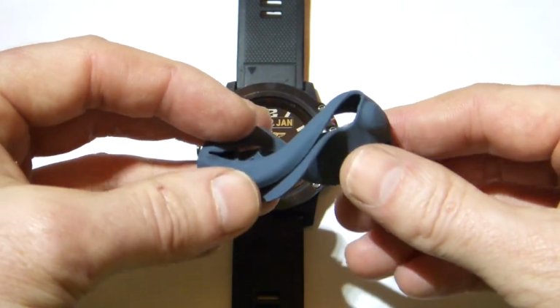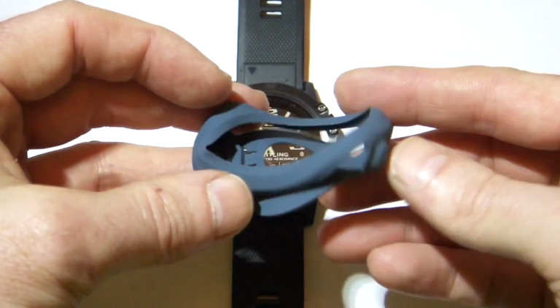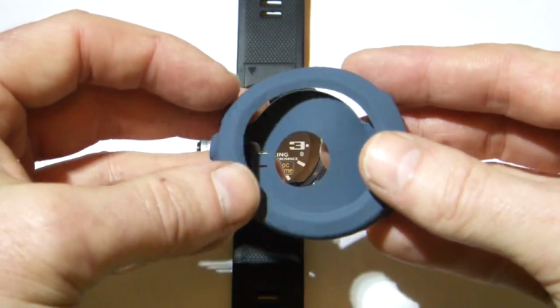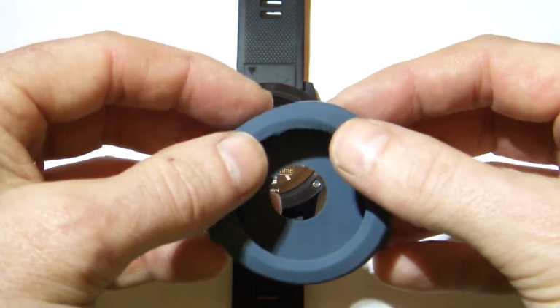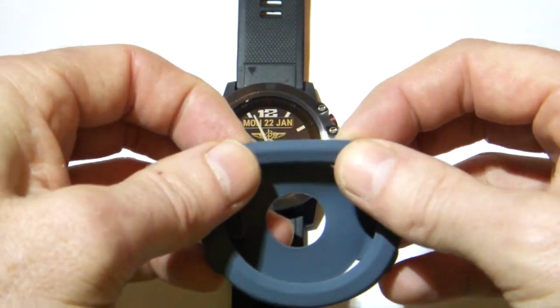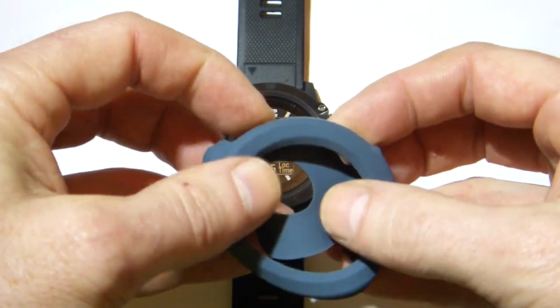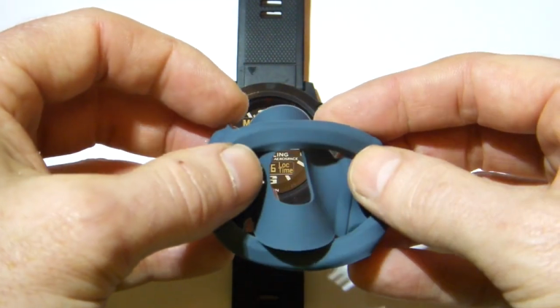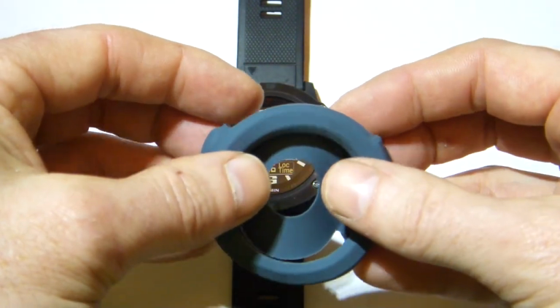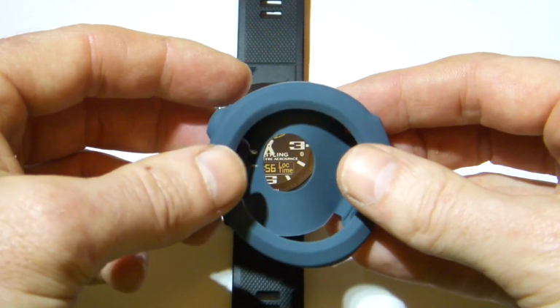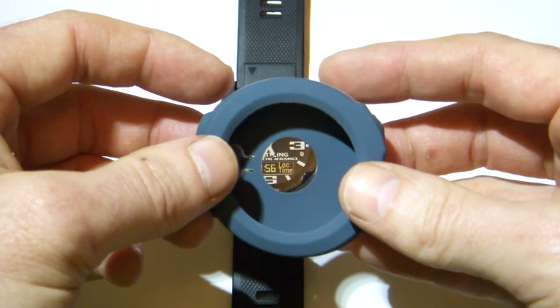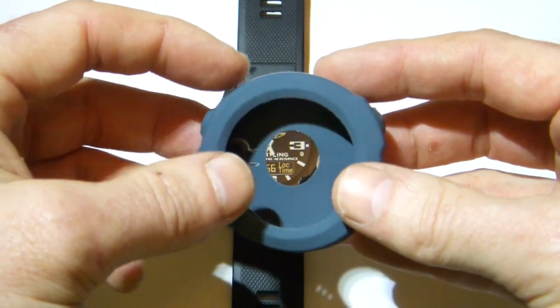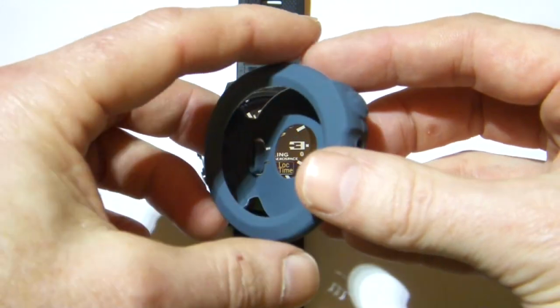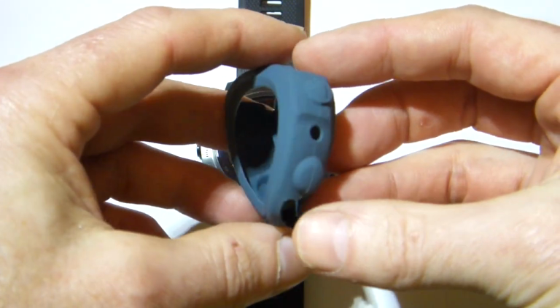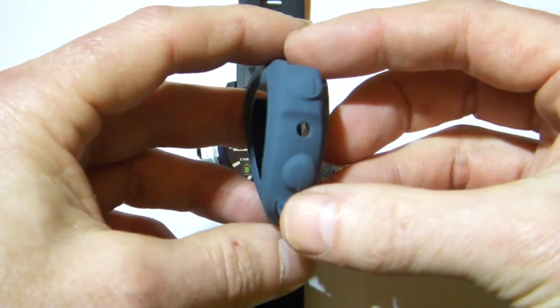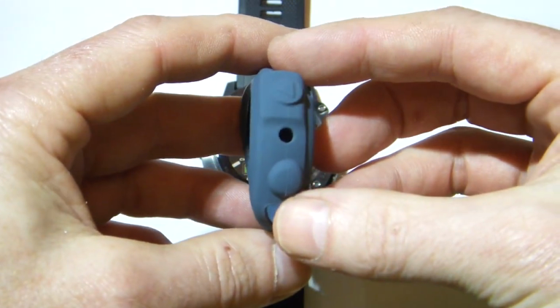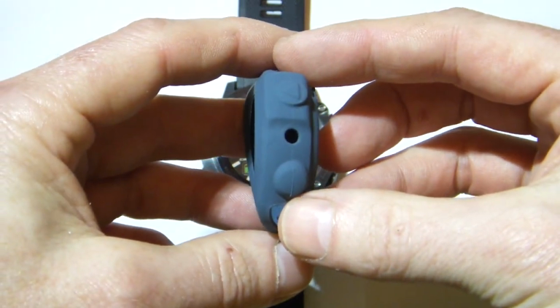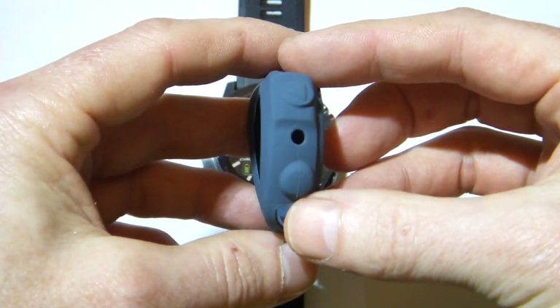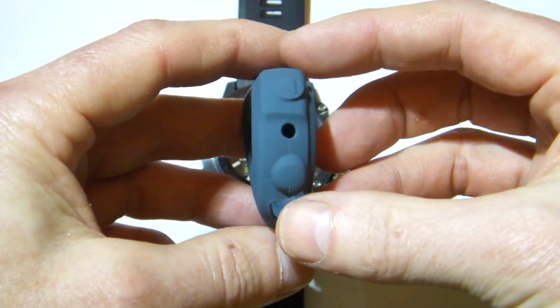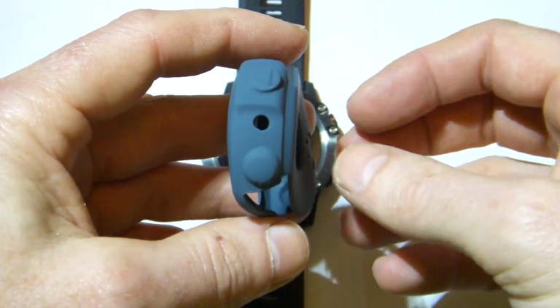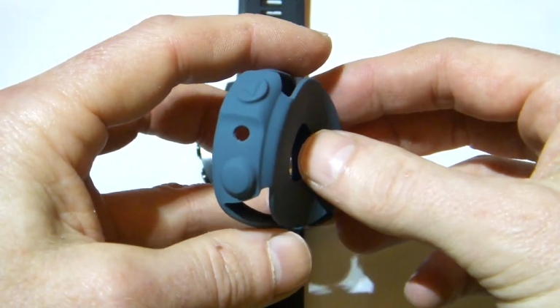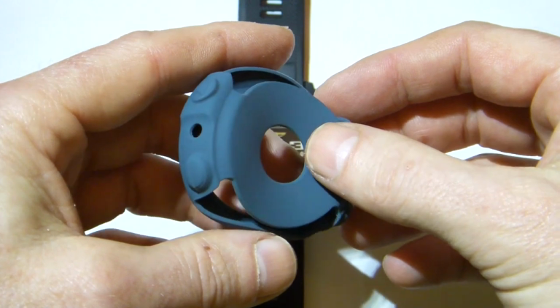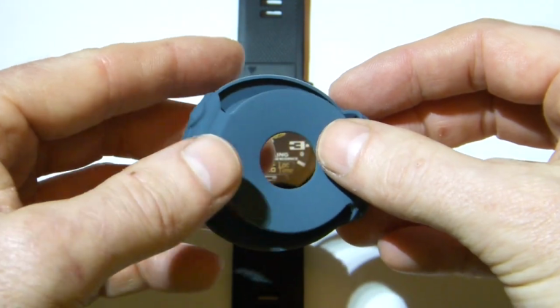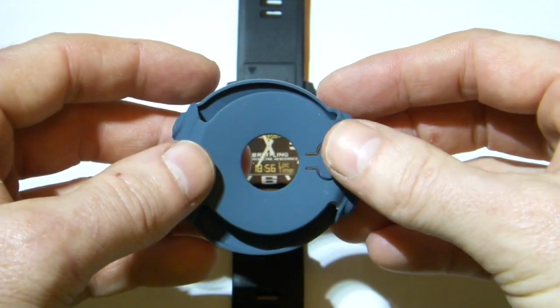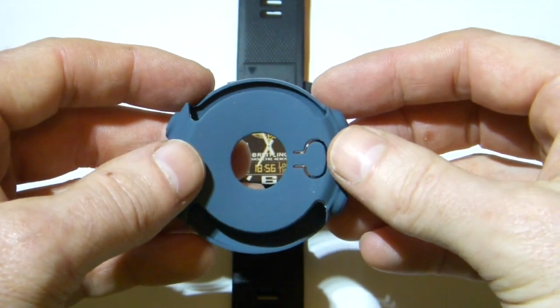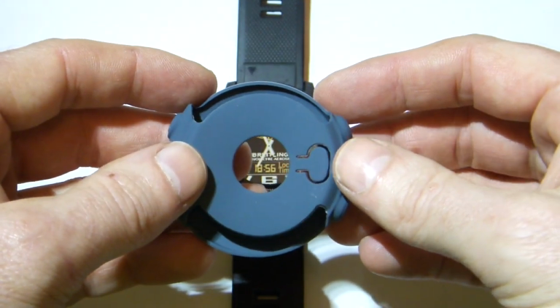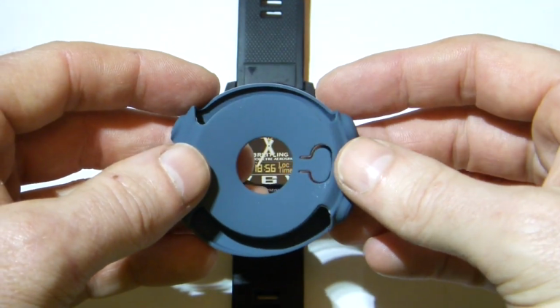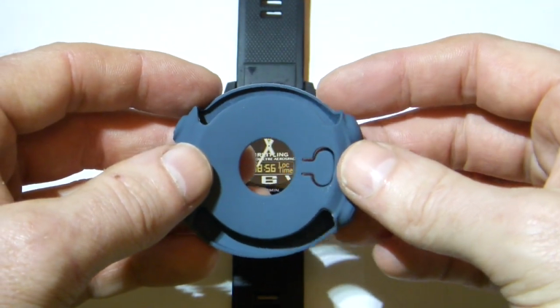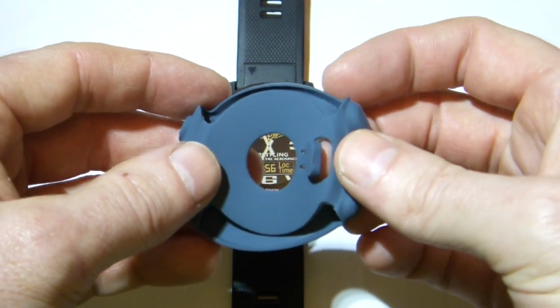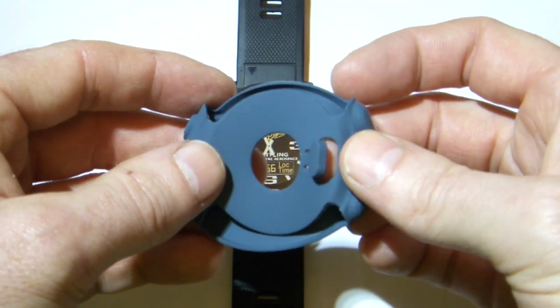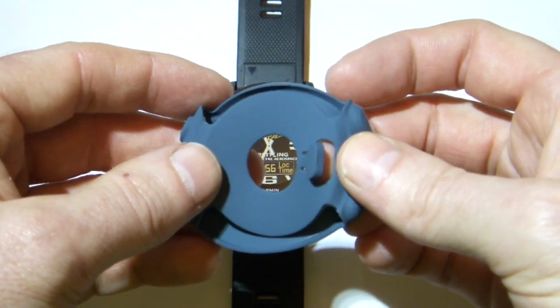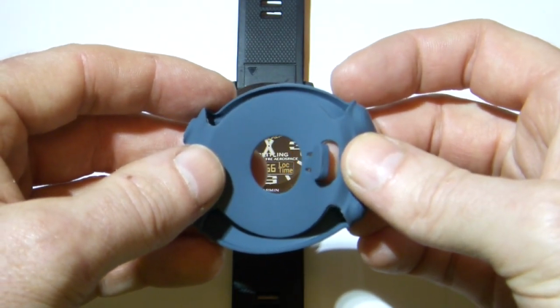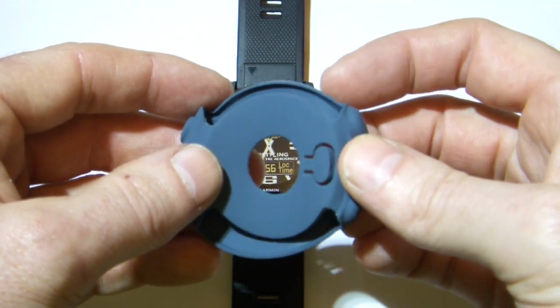Now it's extremely inexpensive at around about £1.50 or $2.00. You can see how flexible it is, and it's got cutouts for the barometer hole, the optical heart rate monitor, and it's also got a cover for the battery charging point.